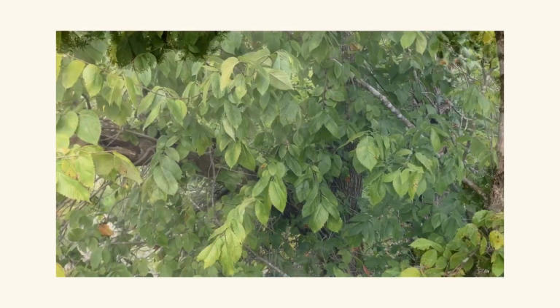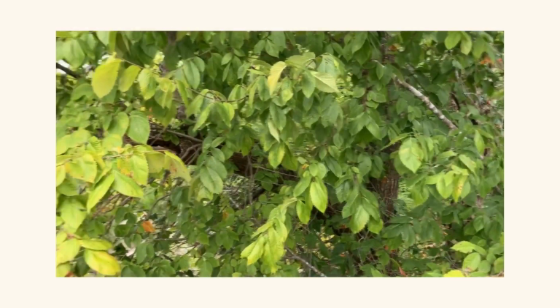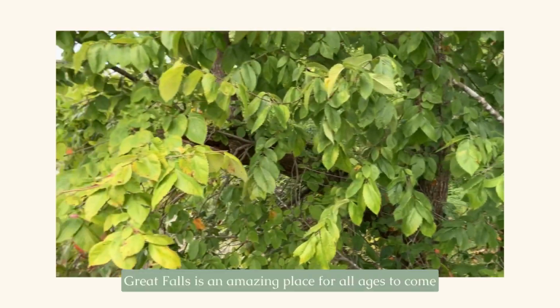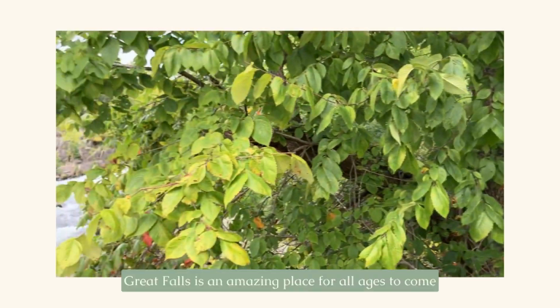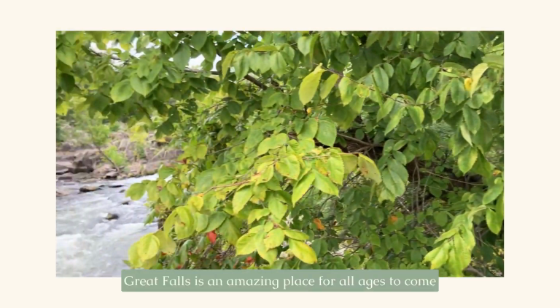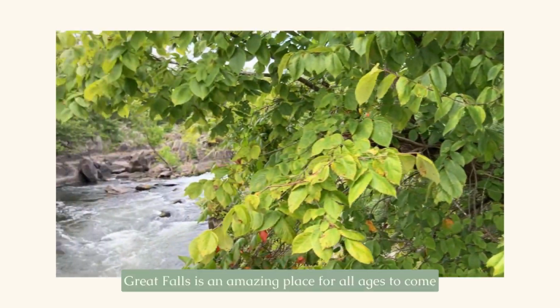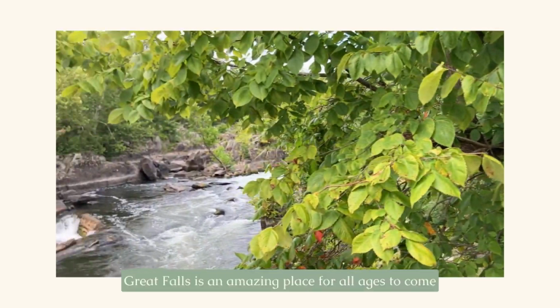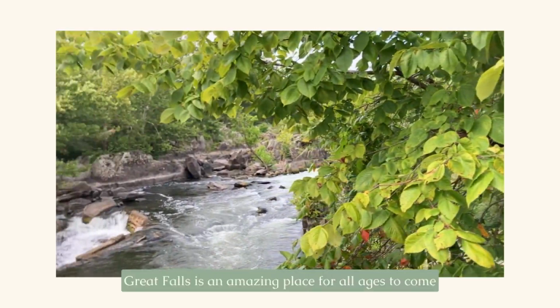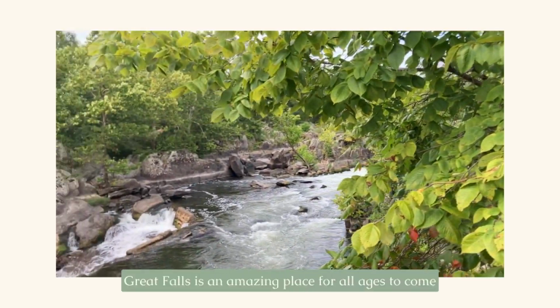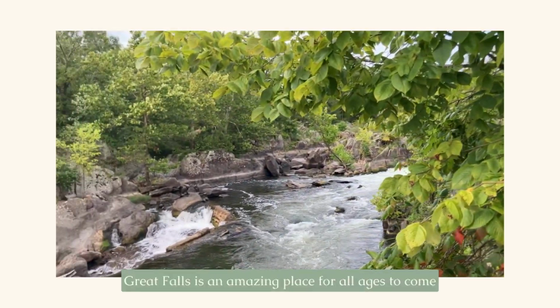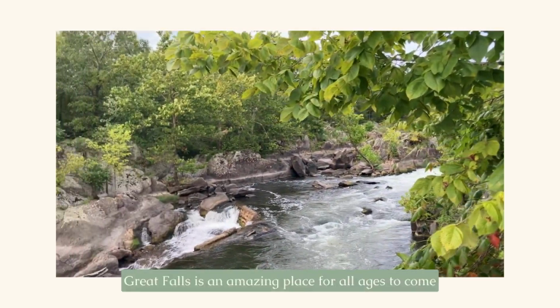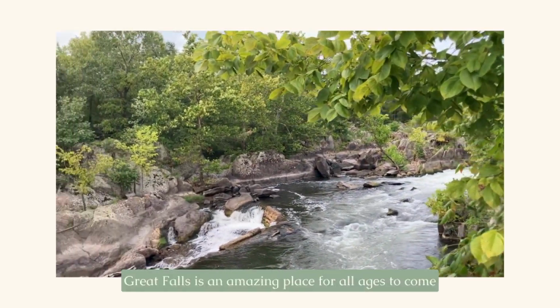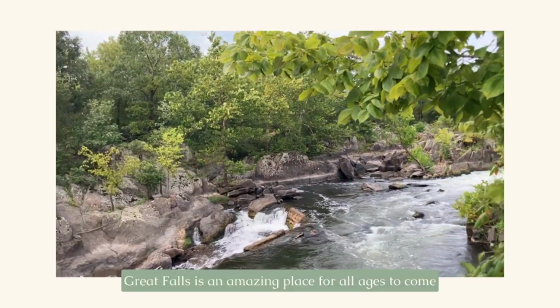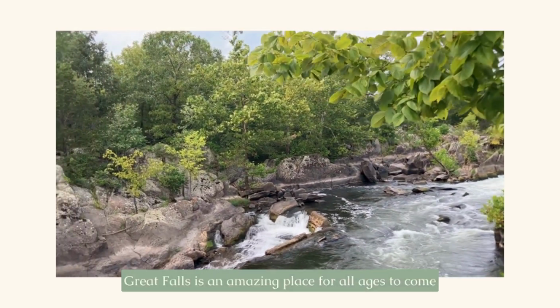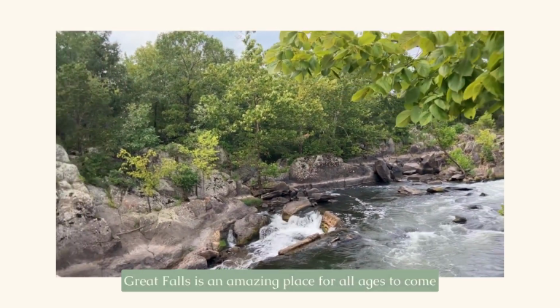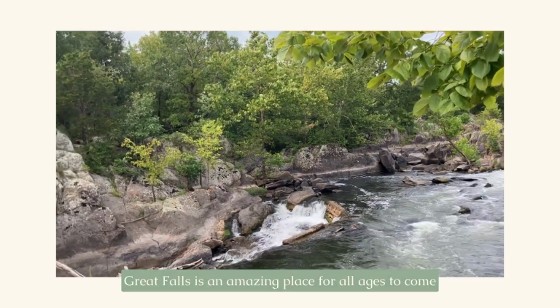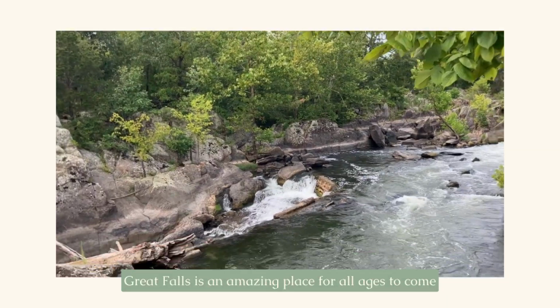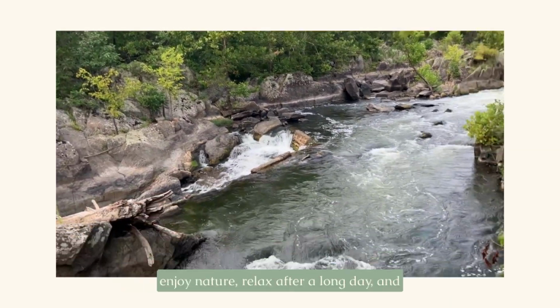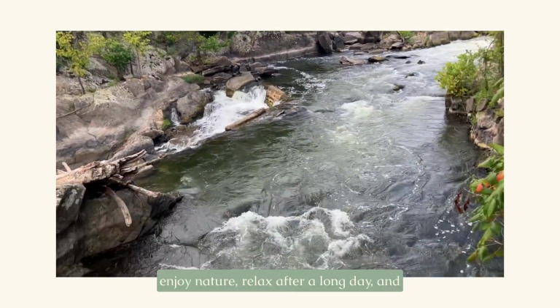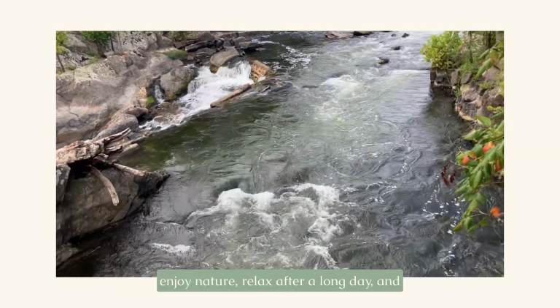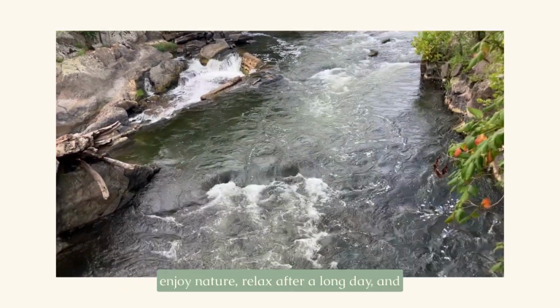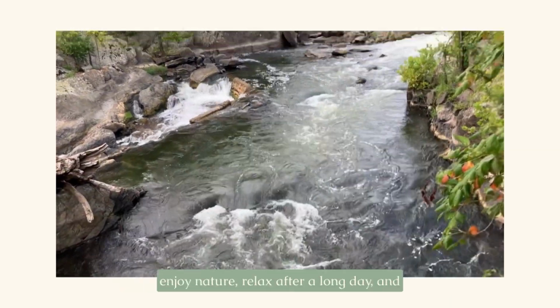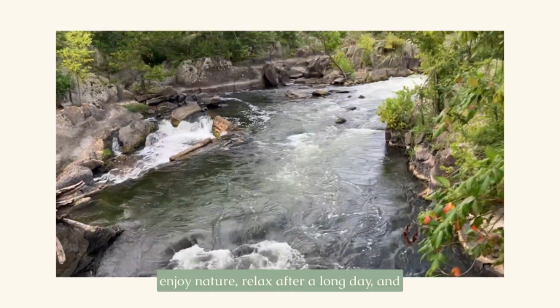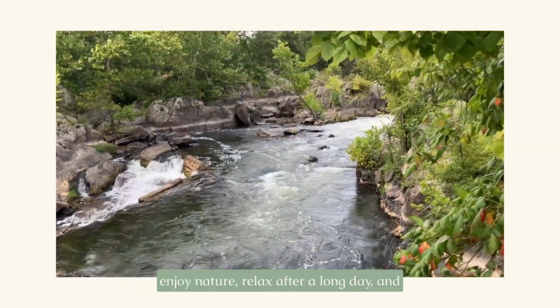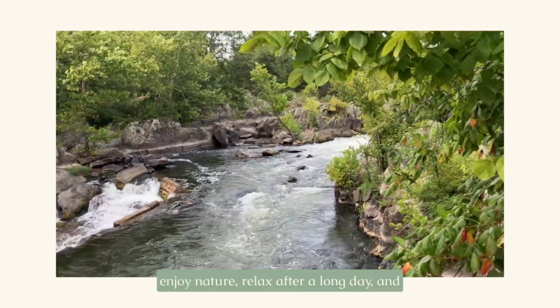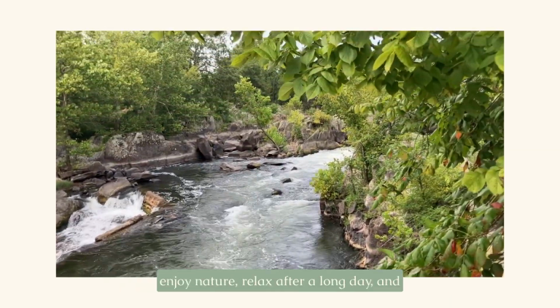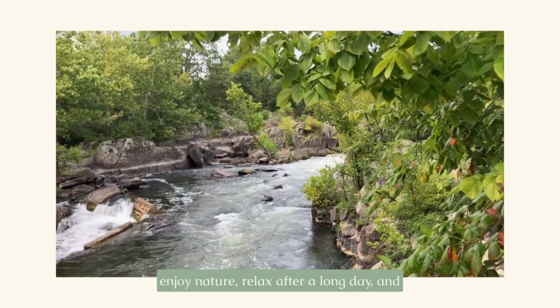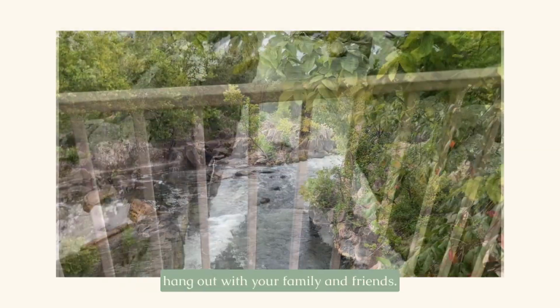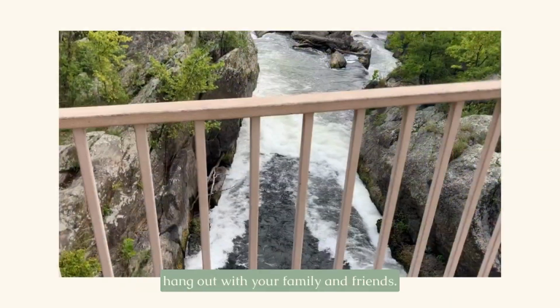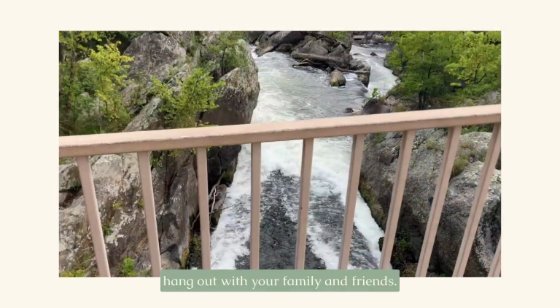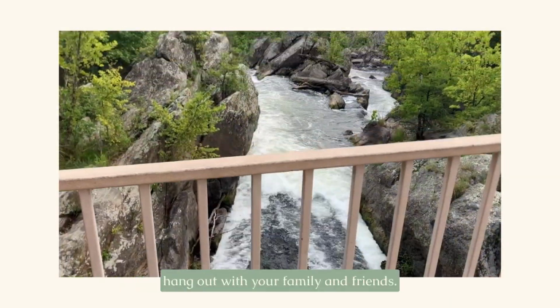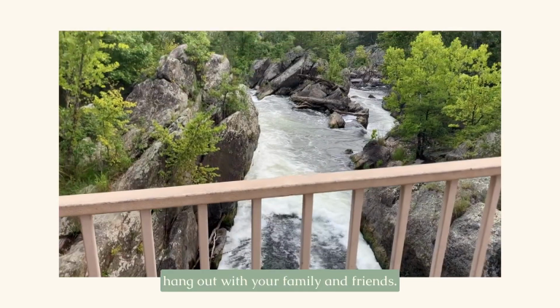Great Falls is a popular photo site and an amazing place for all ages to enjoy nature, relax after a long day, and hang out with your family and friends.